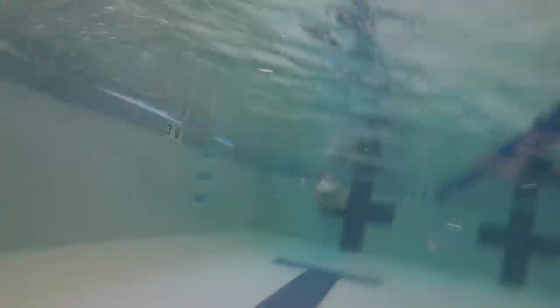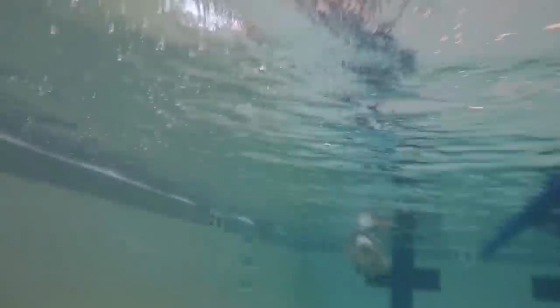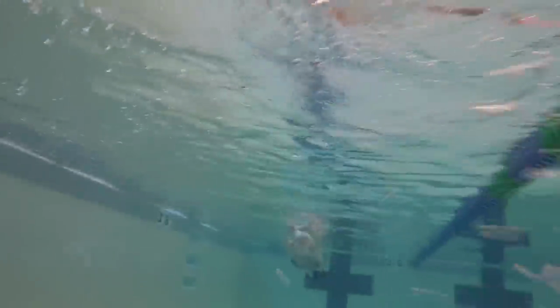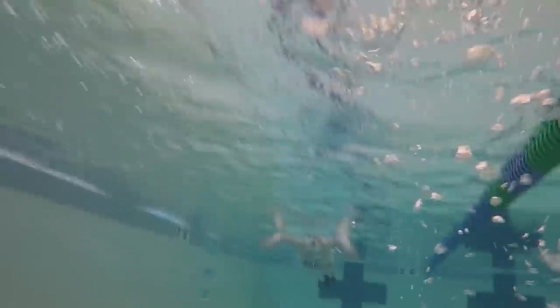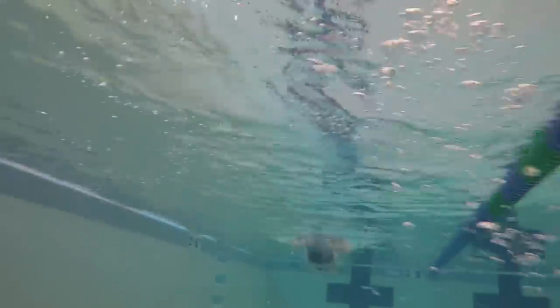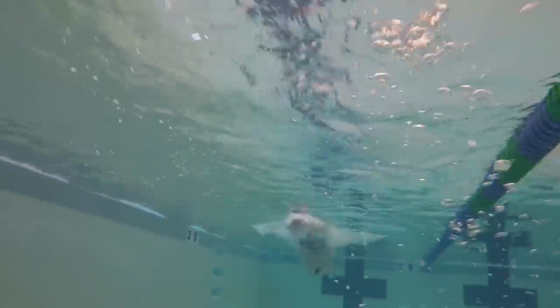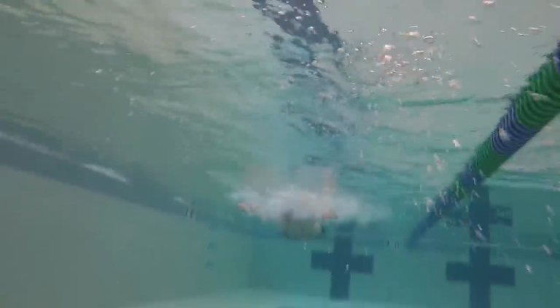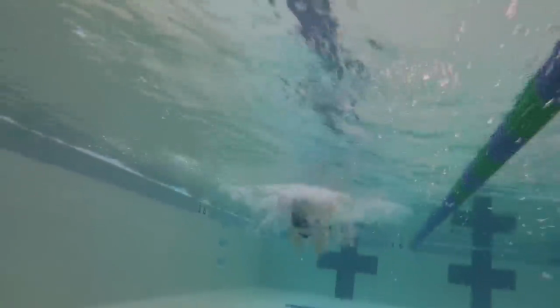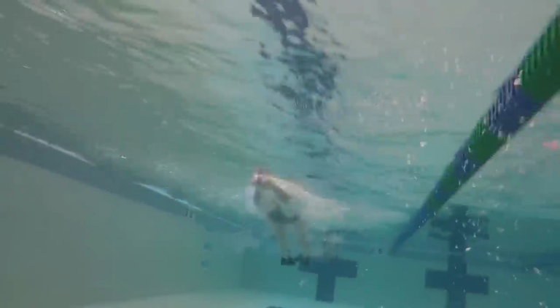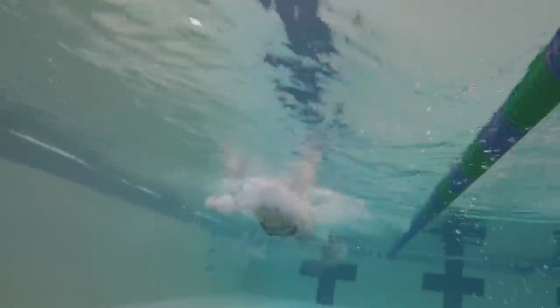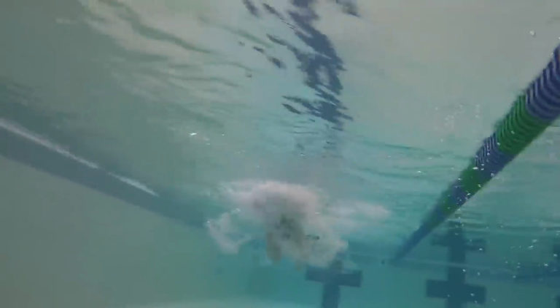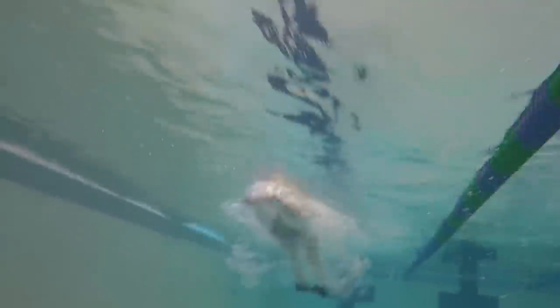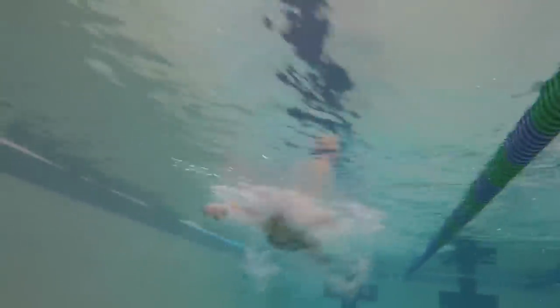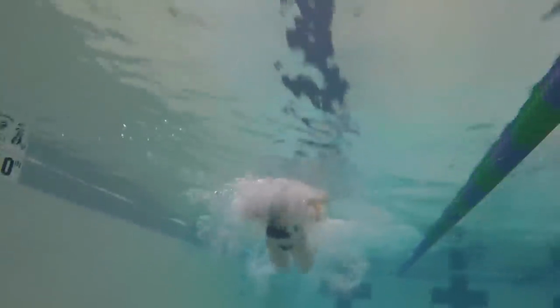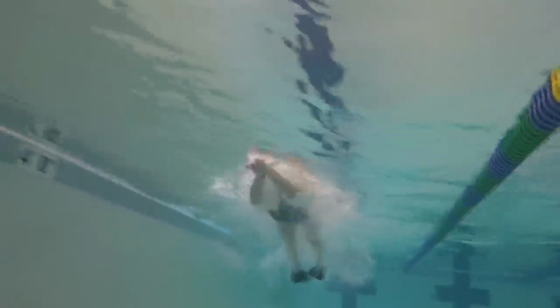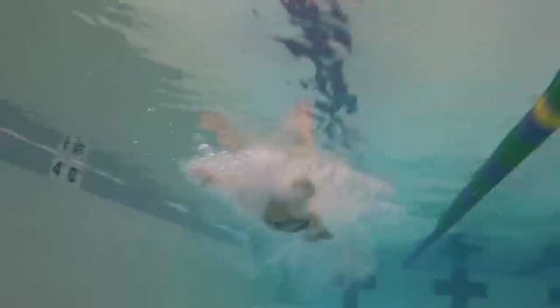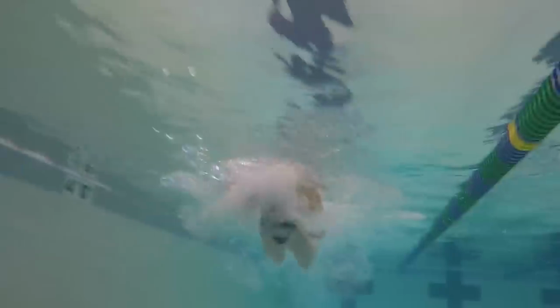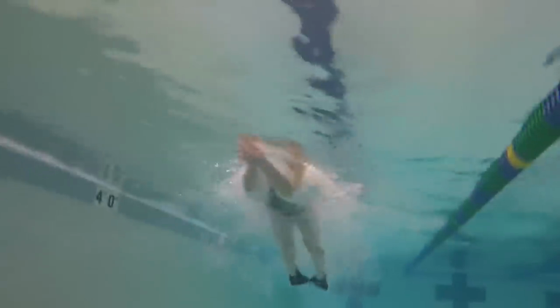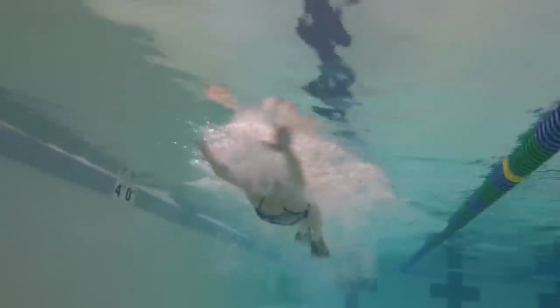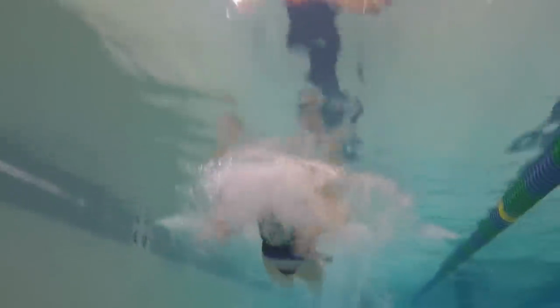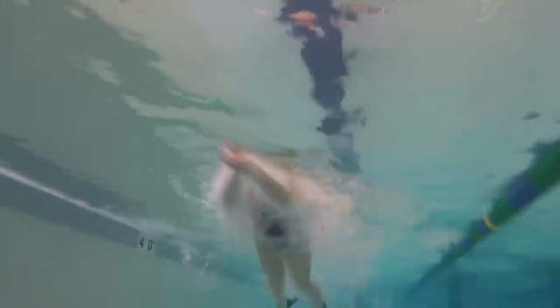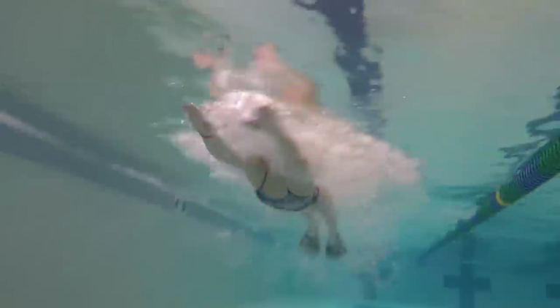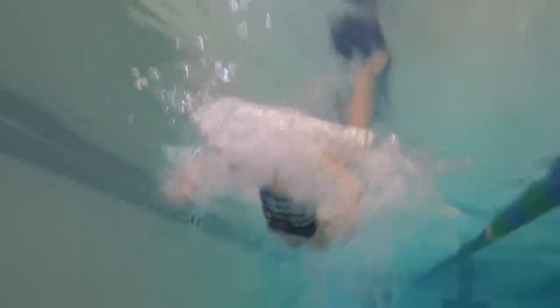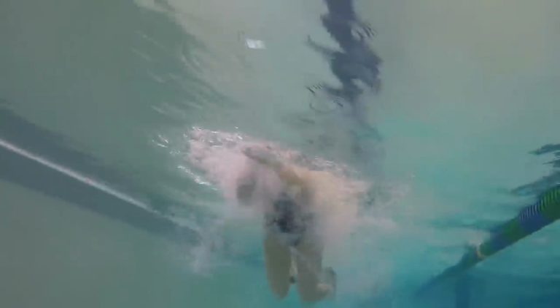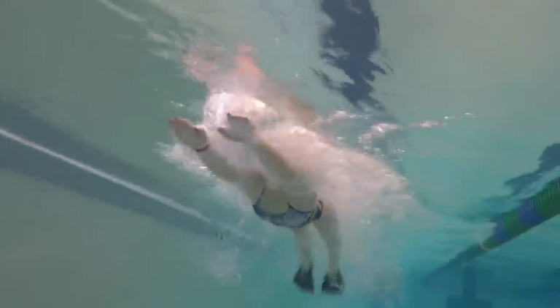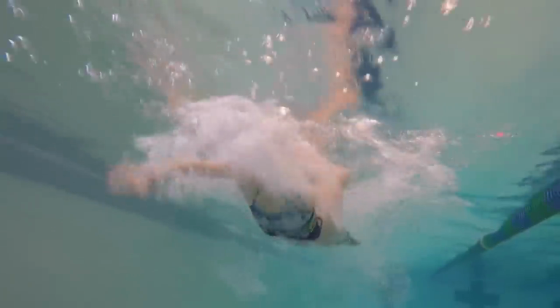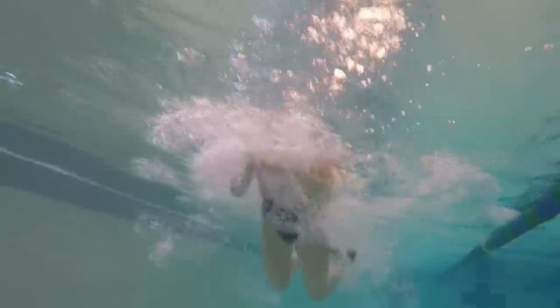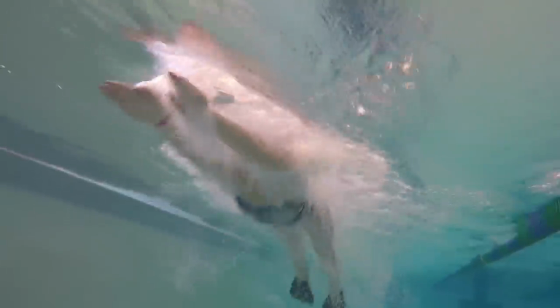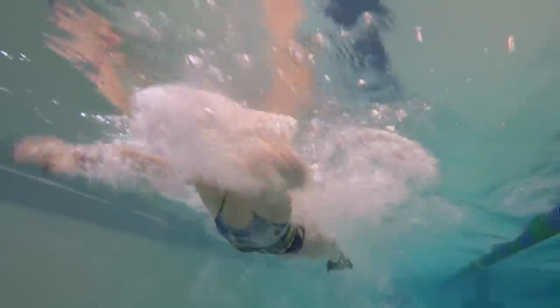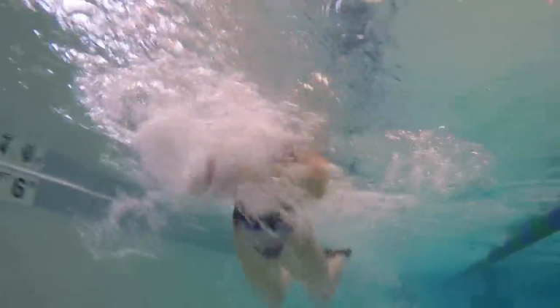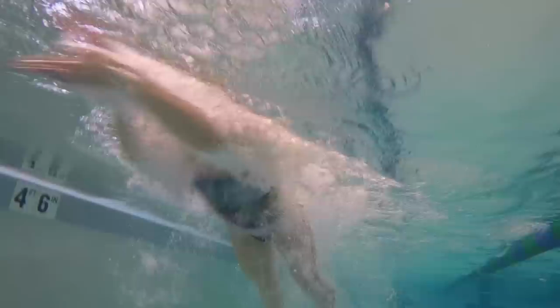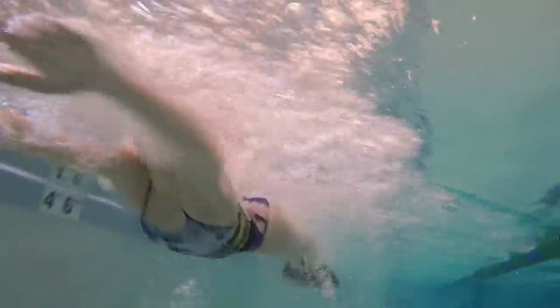Push off the wall and begin a breaststroke pull. After you start the pull, fire off a single dolphin kick as fast as you can and finish your pull by shooting your hands forward like a torpedo.